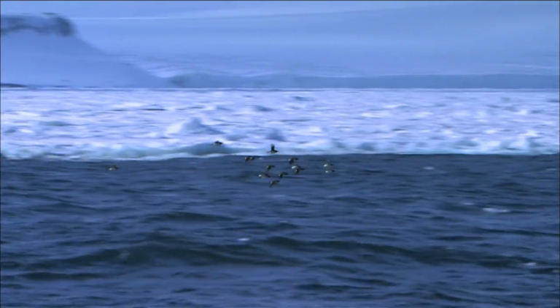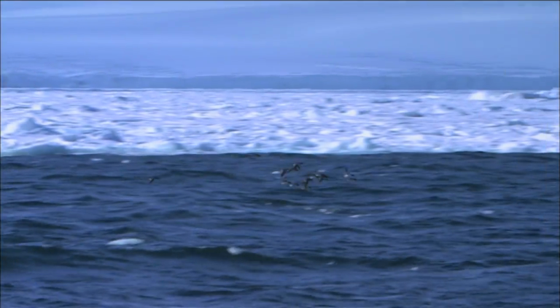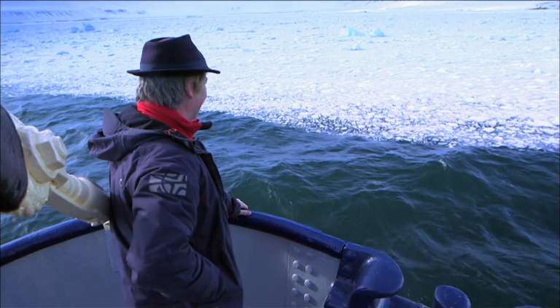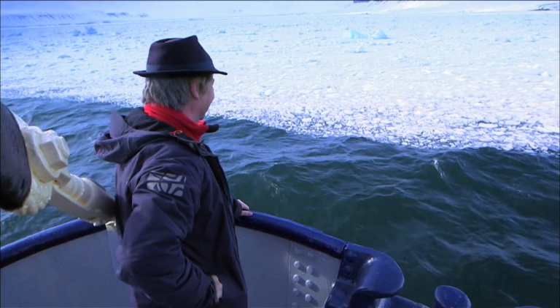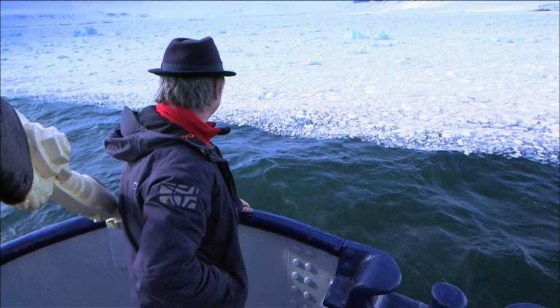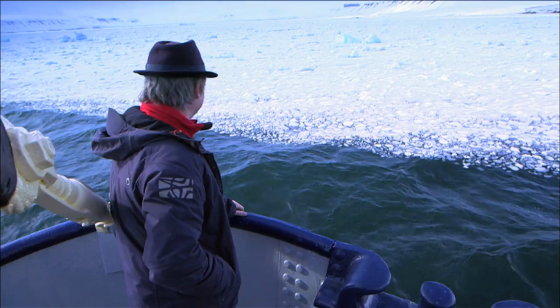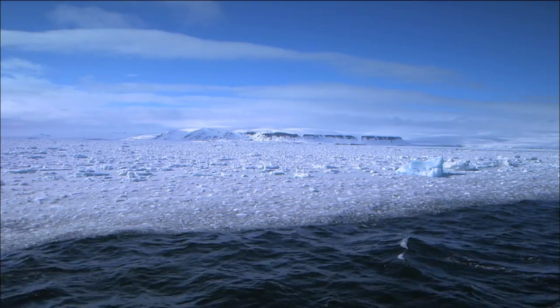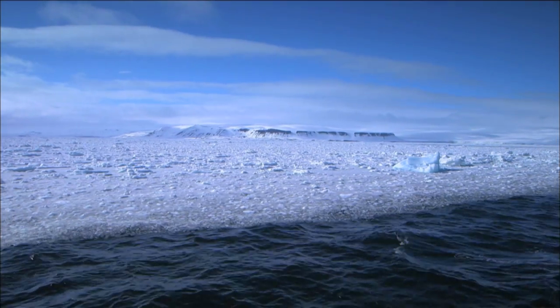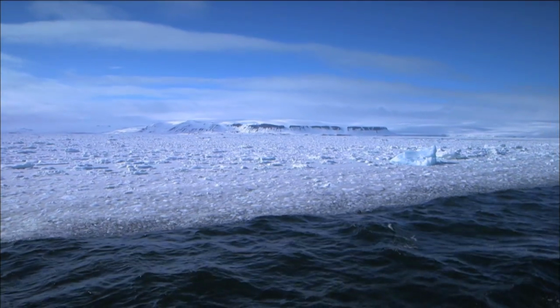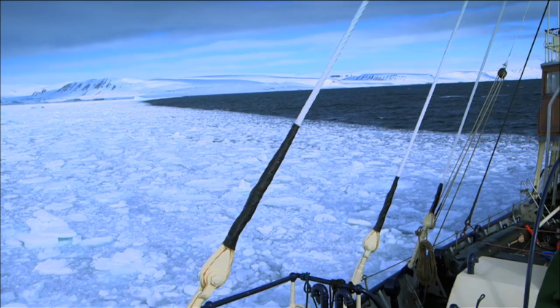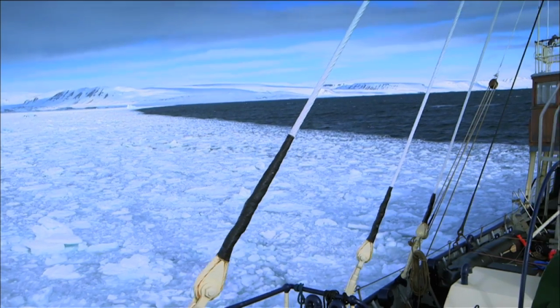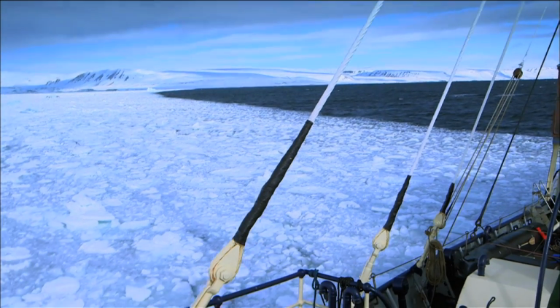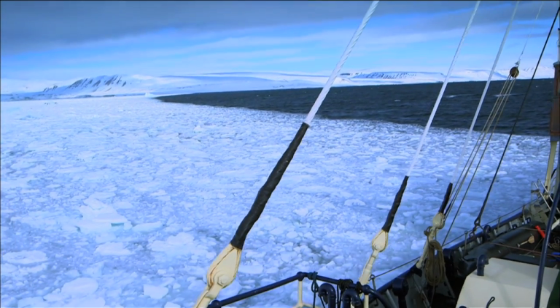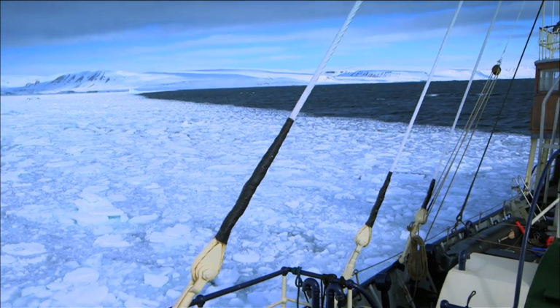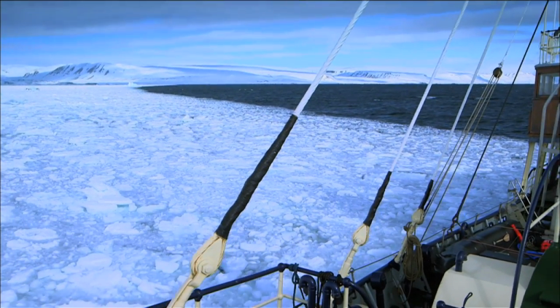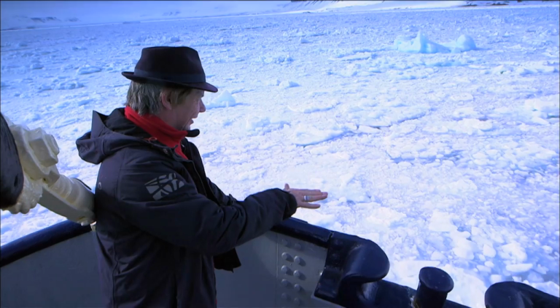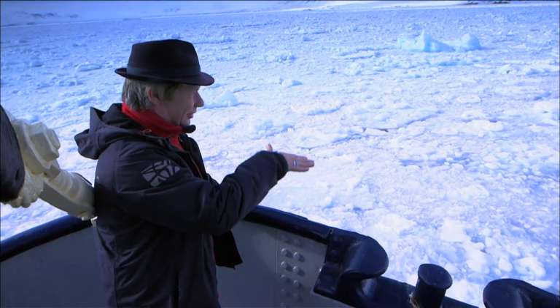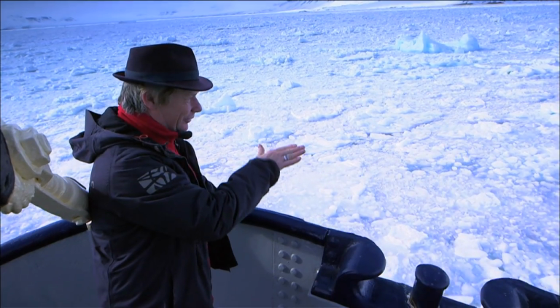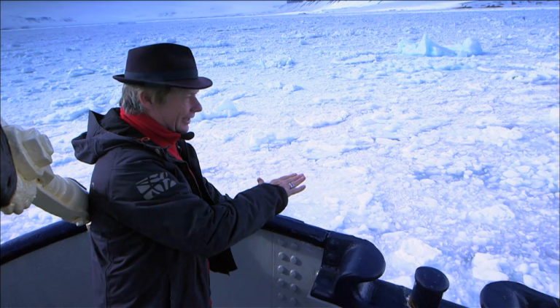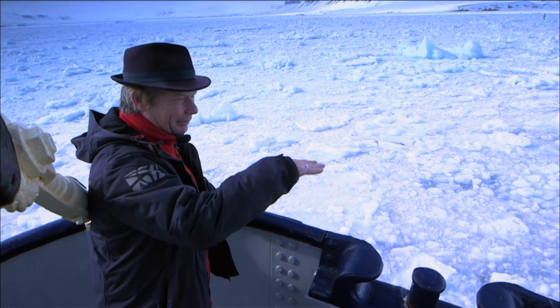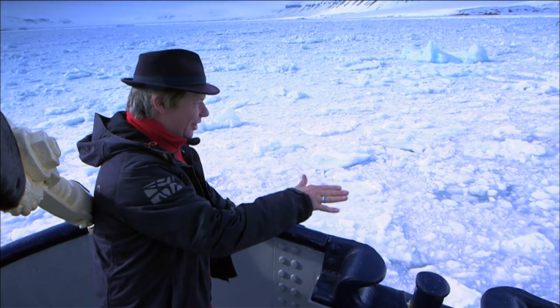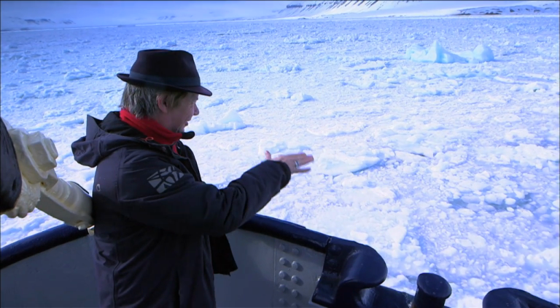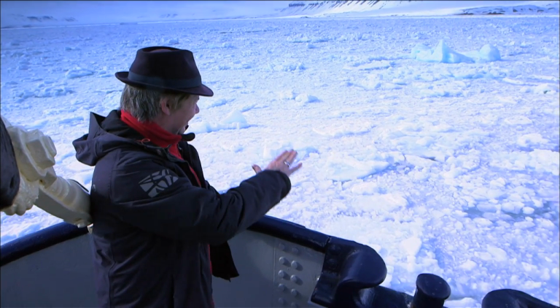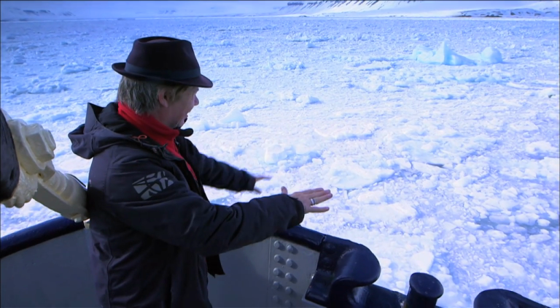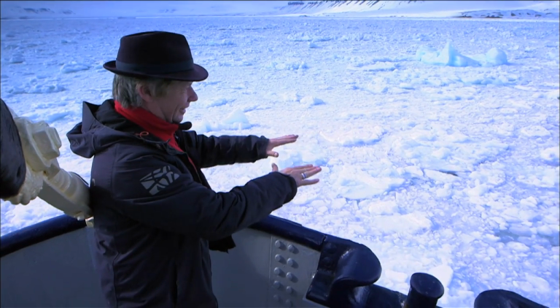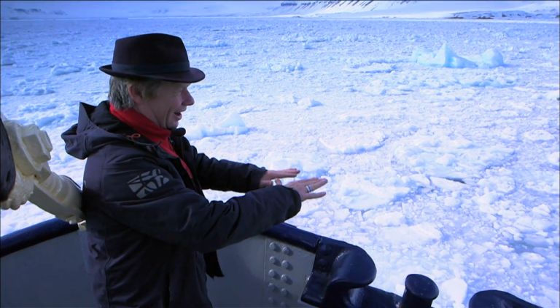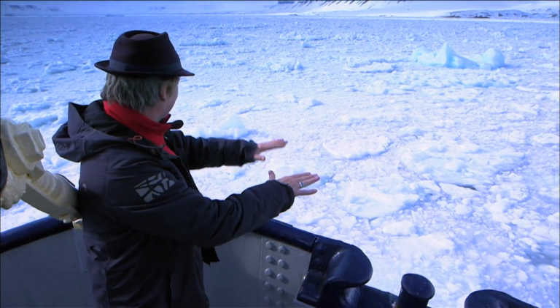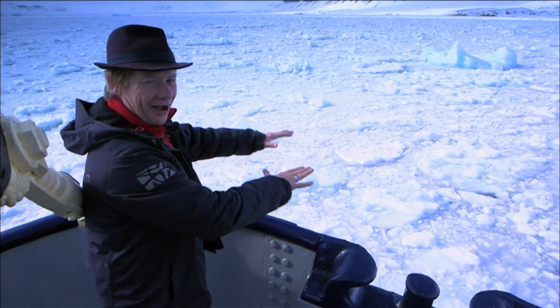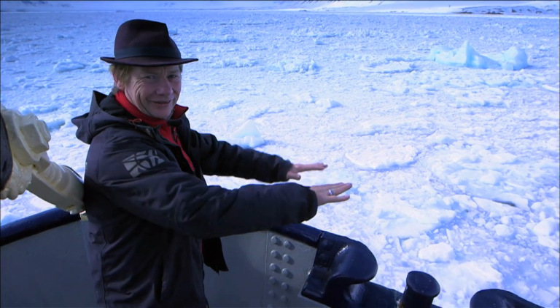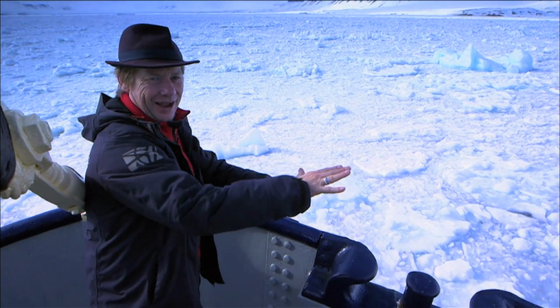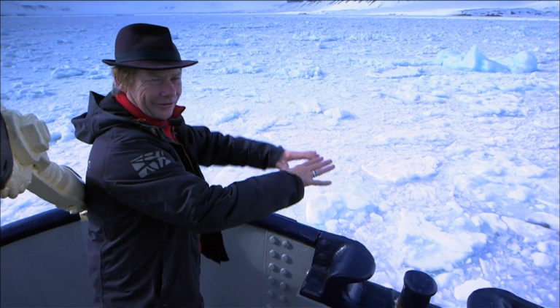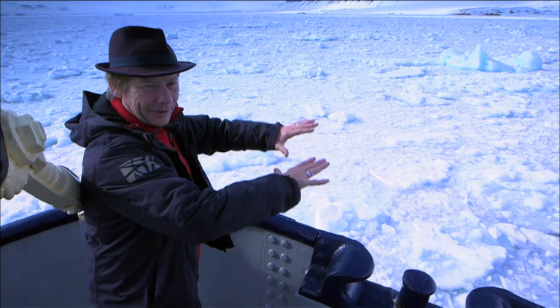Wow, that's weird. Coming into the ice — of course it's moving the same as the ocean, so it's like the ice is alive, it's like throbbing.